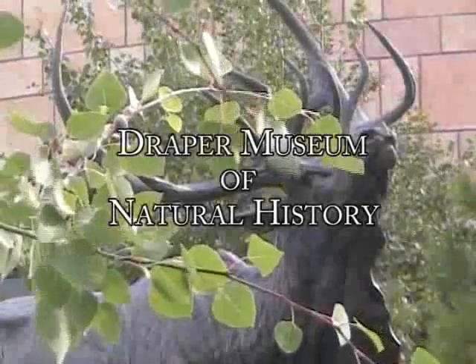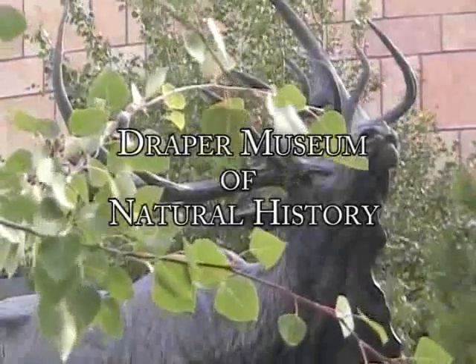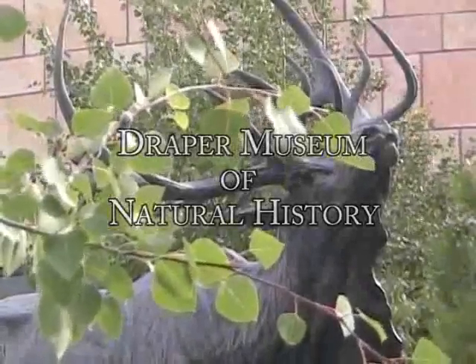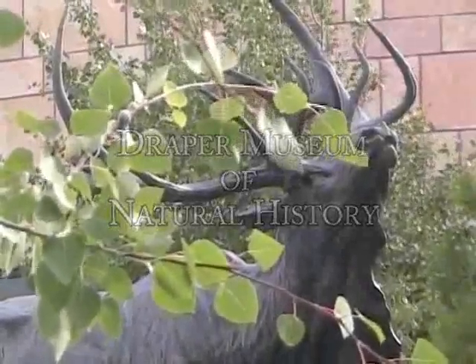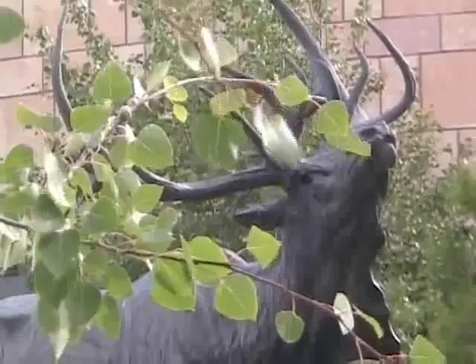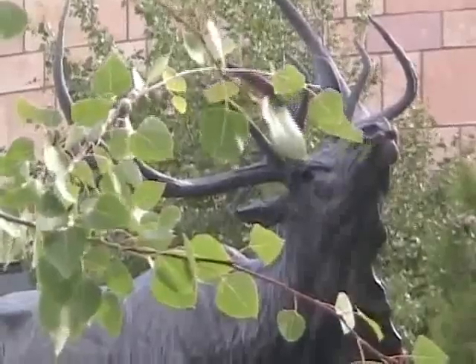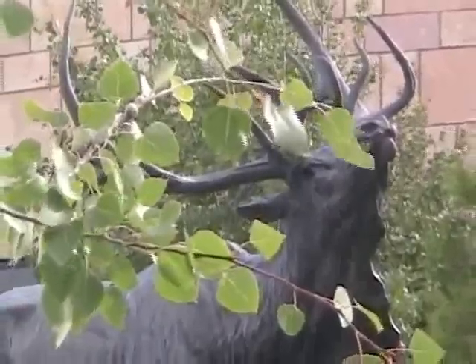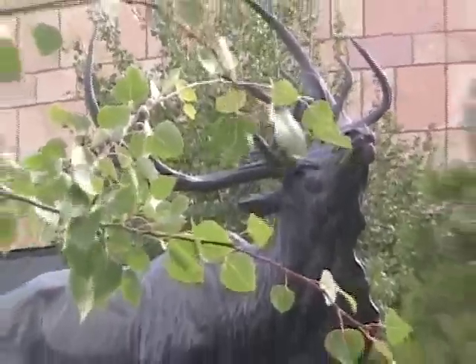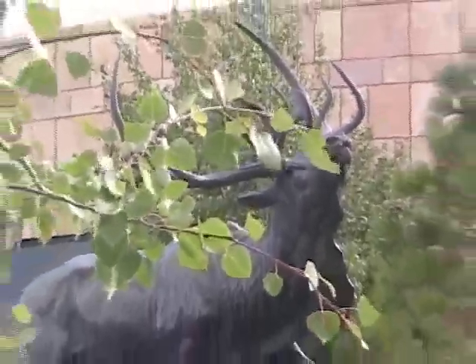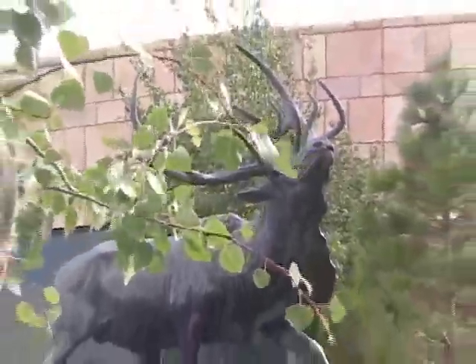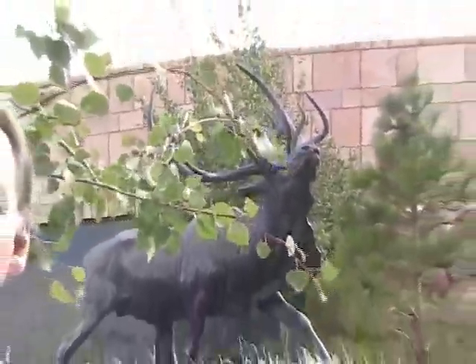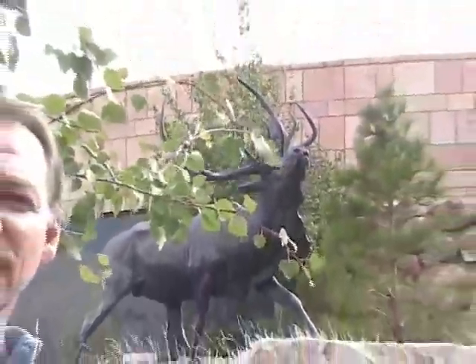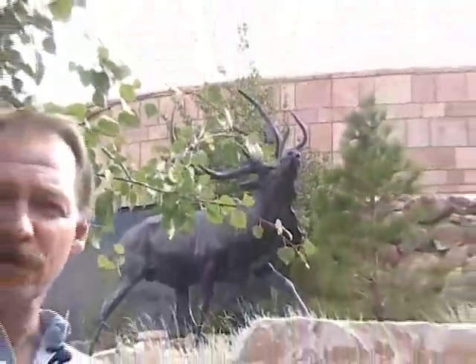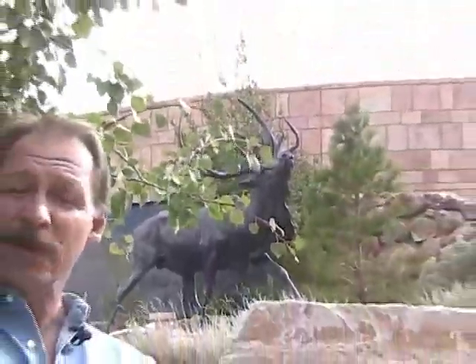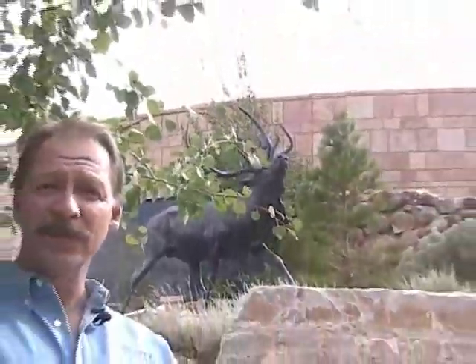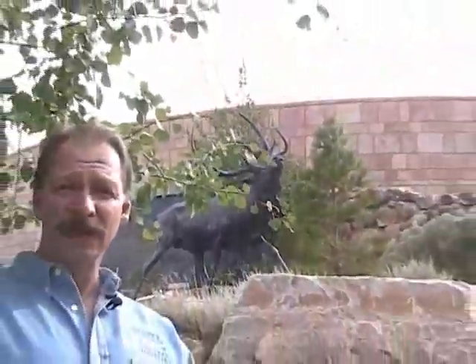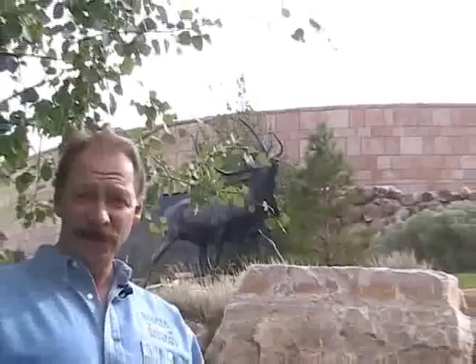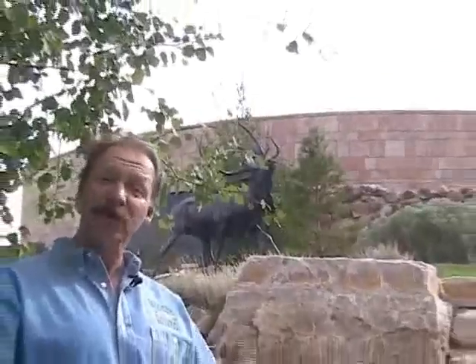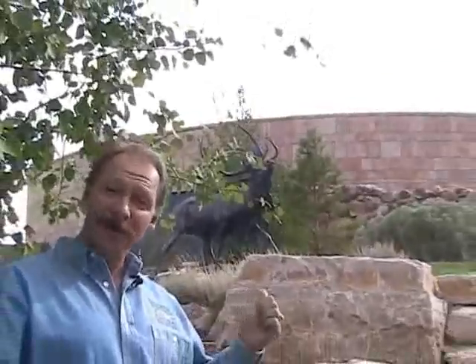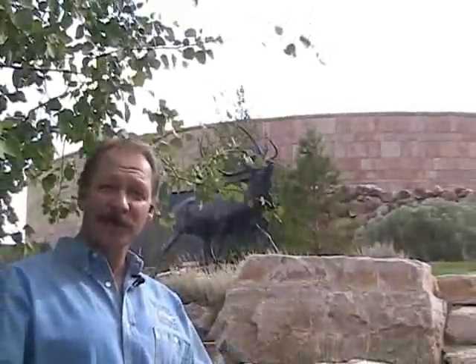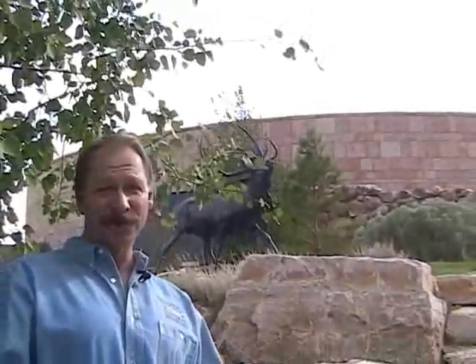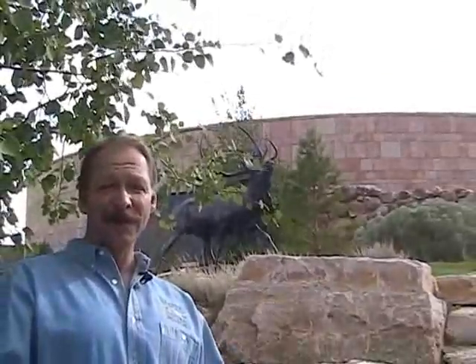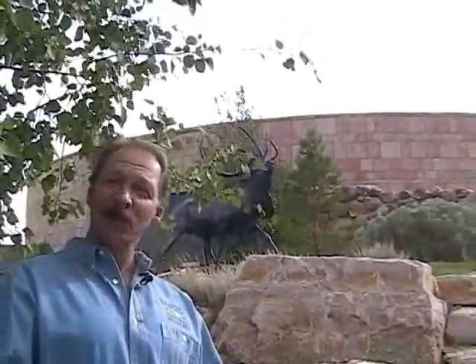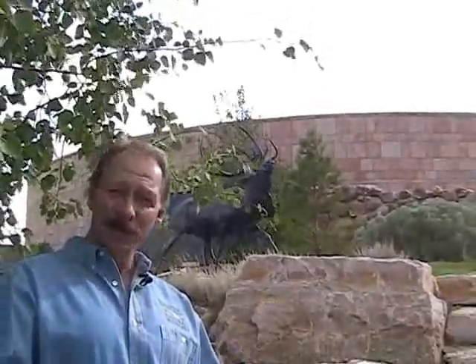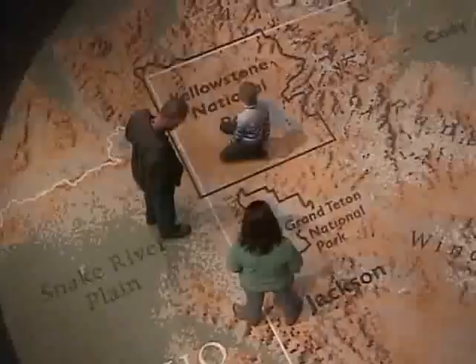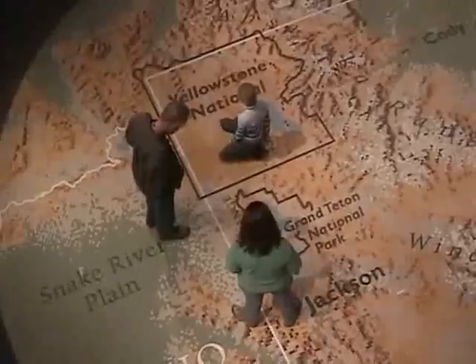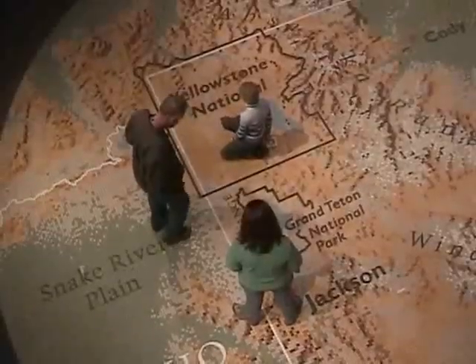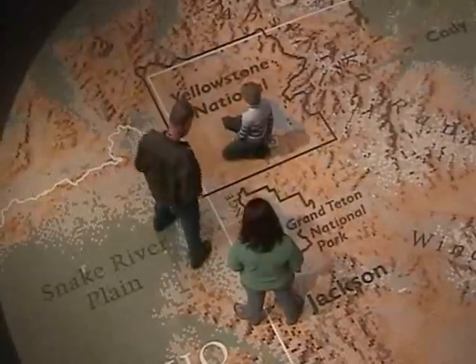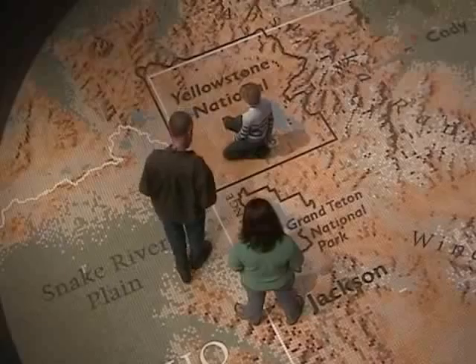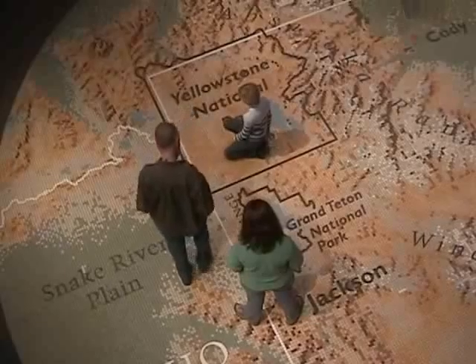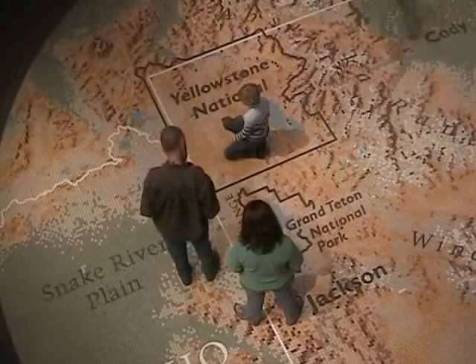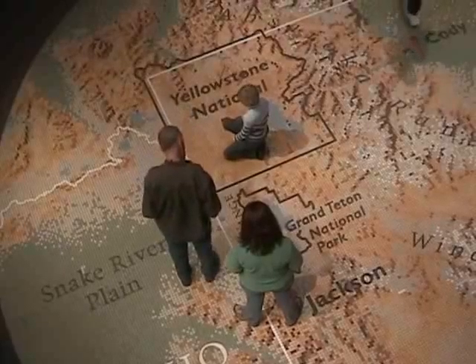Welcome to Yellowstone Country. Hi, I'm Charles Preston. I'm the founding curator of the Draper Museum of Natural History here at the Buffalo Bill Historical Center in Cody, Wyoming. We're located at the eastern edge of the Greater Yellowstone Region.